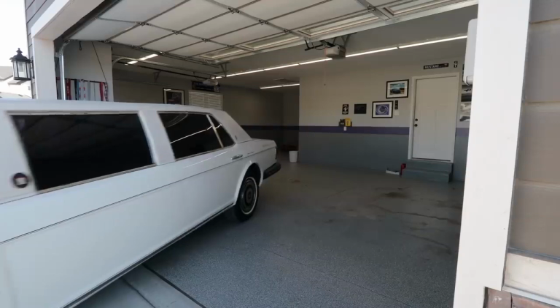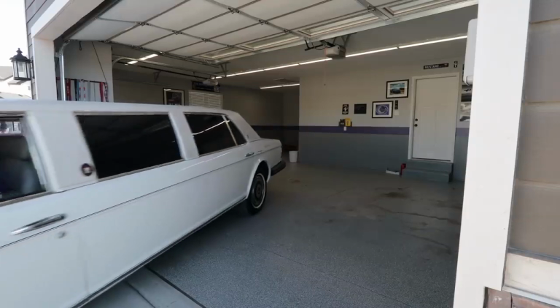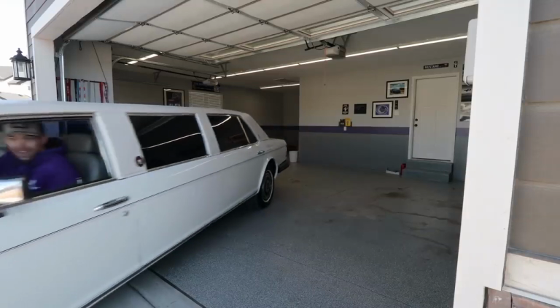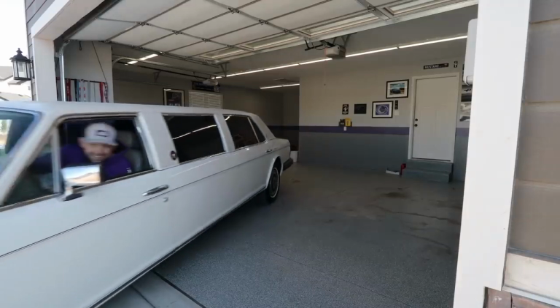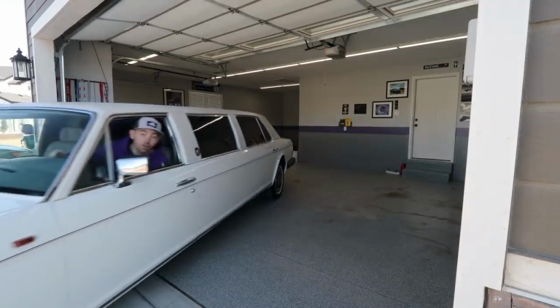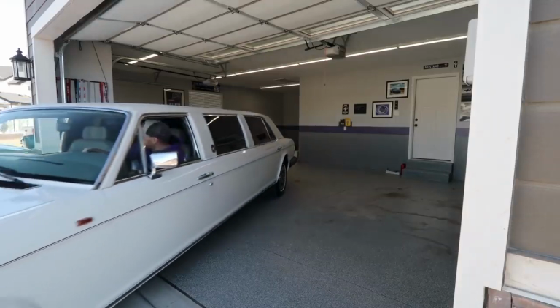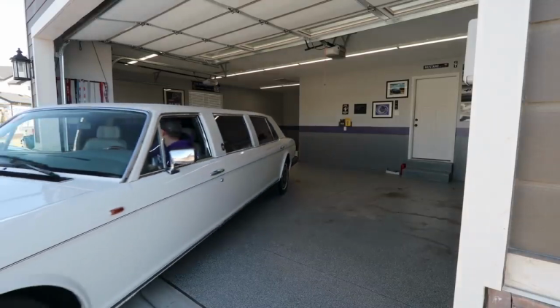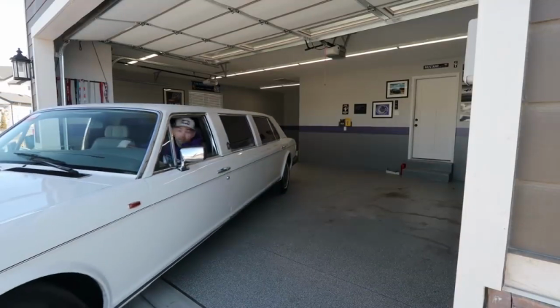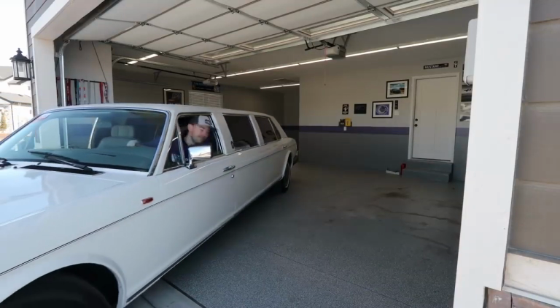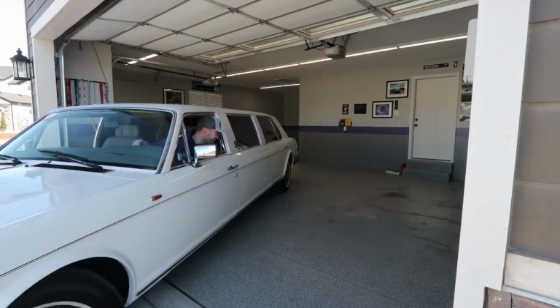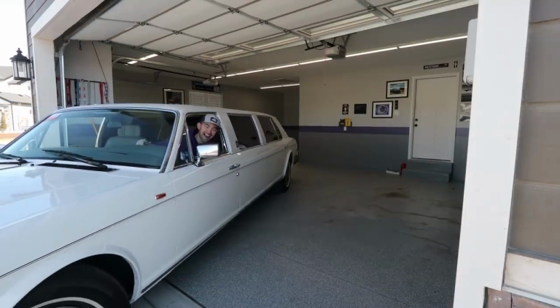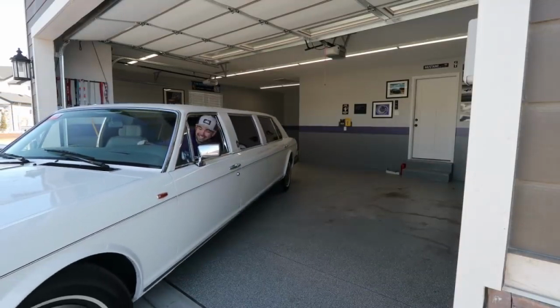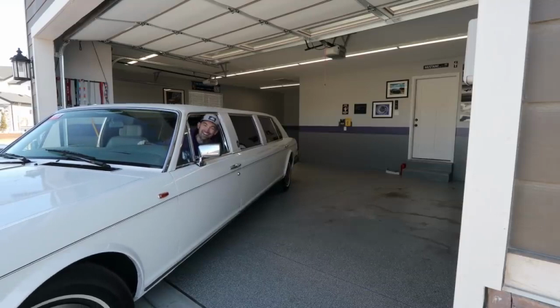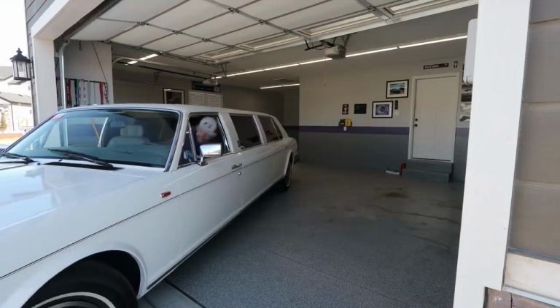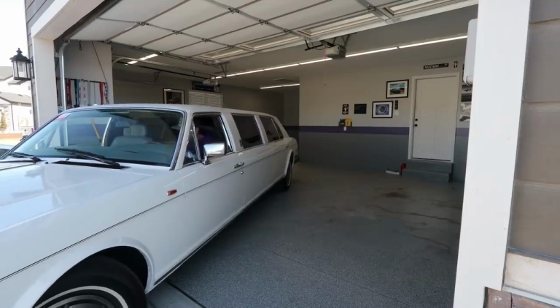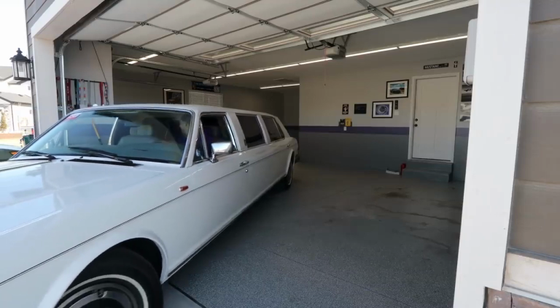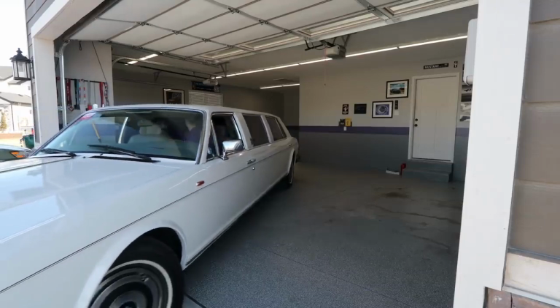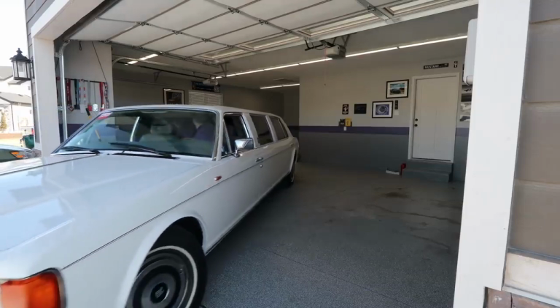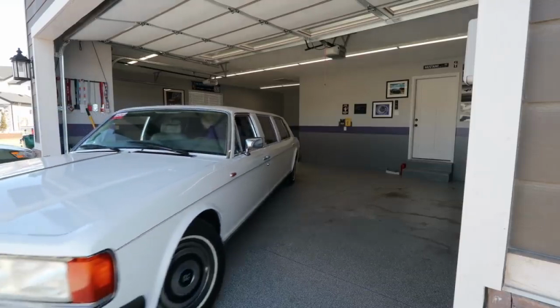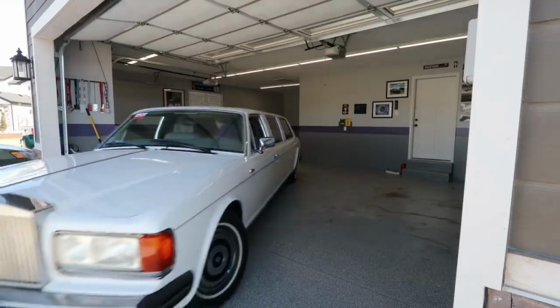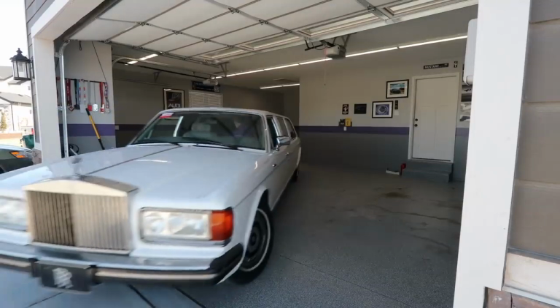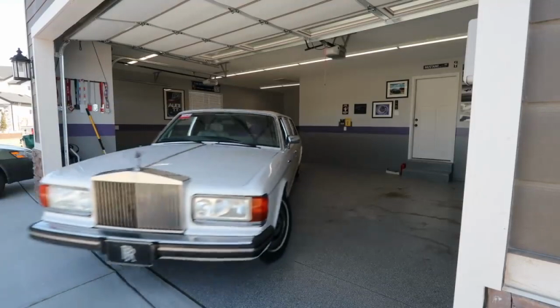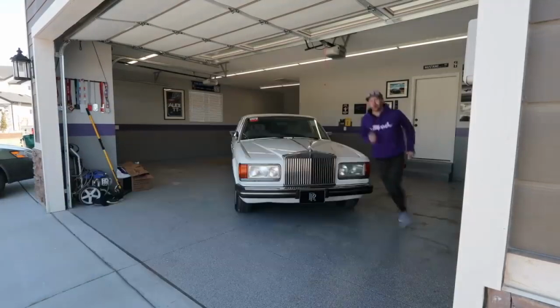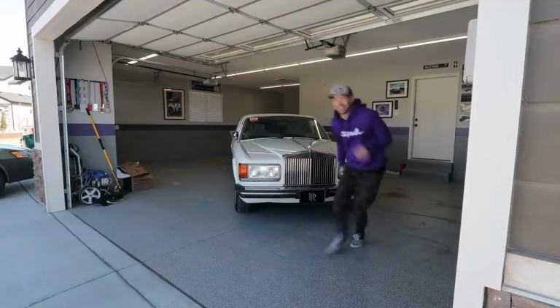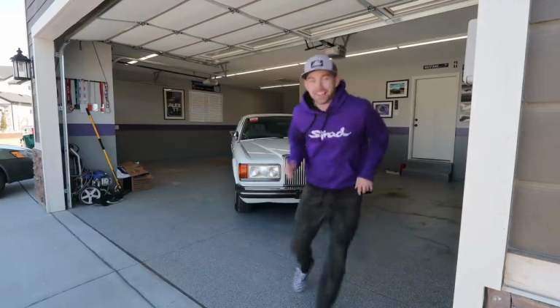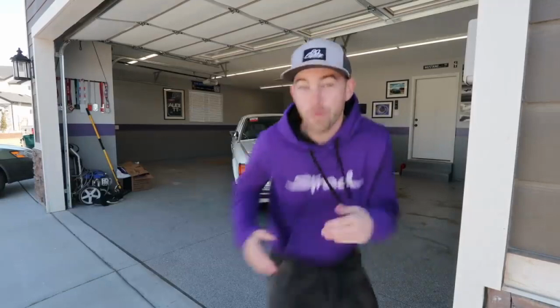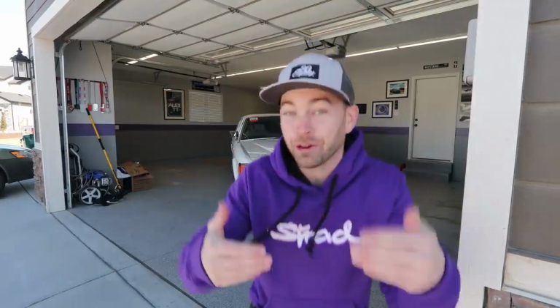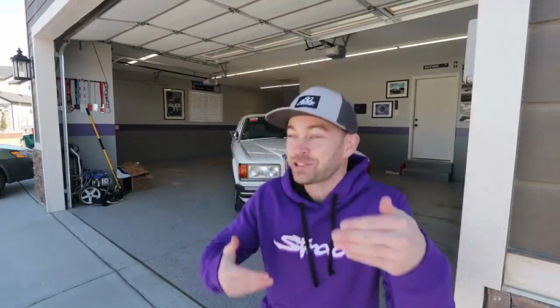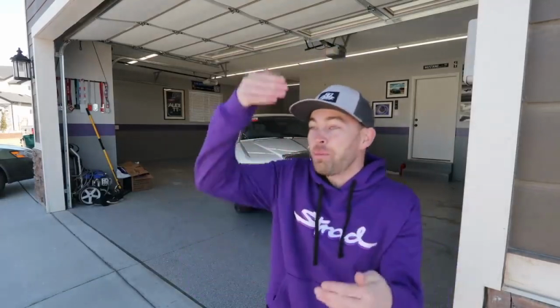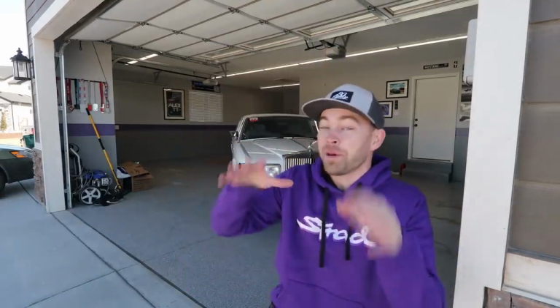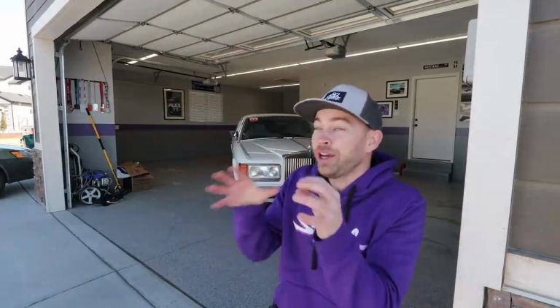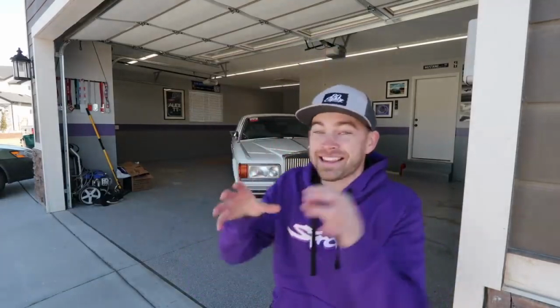Hello everybody, welcome back to Auto Anorak. Today, I'm going to be explaining why buying a 1982 Rolls Royce Silver Spur Limo might just be the best financial decision you could ever make. Yeah, this is going to be an interesting episode.